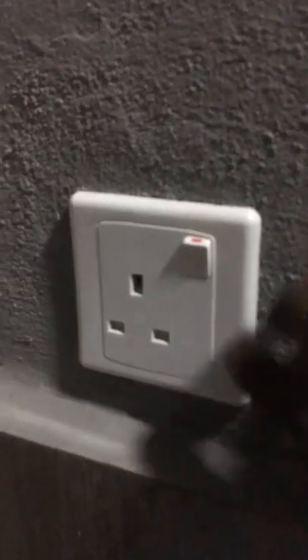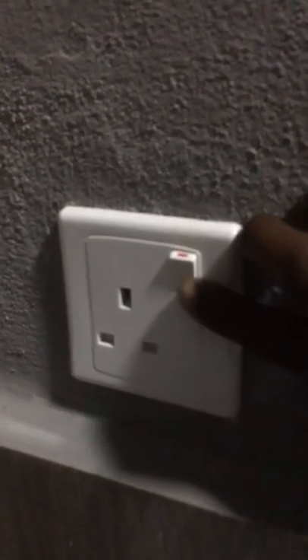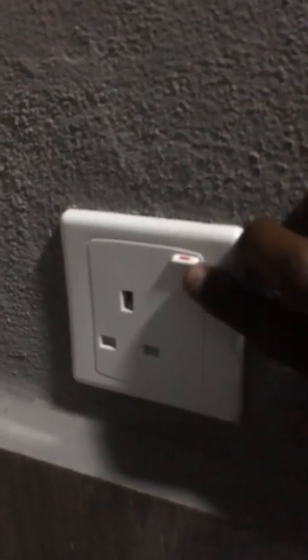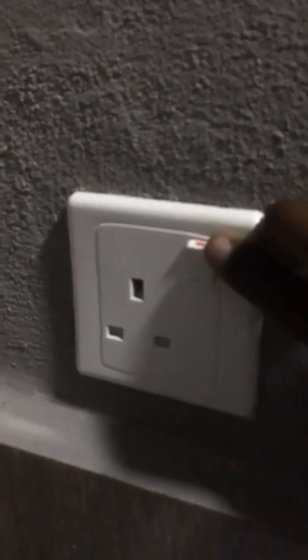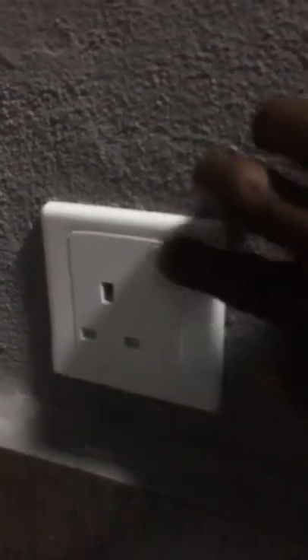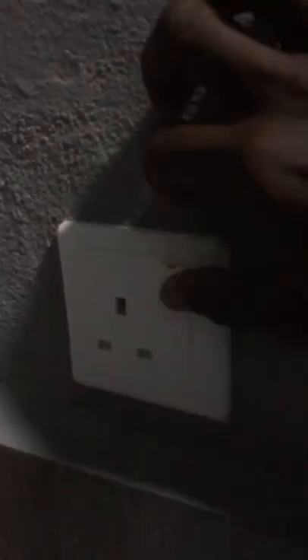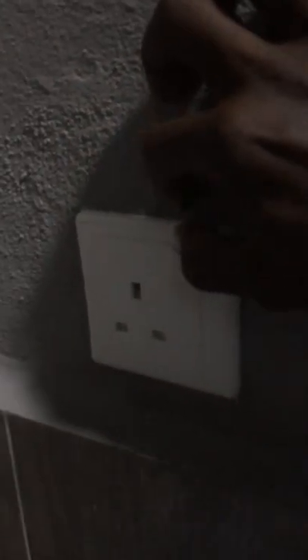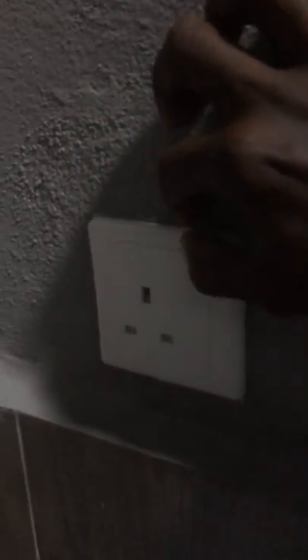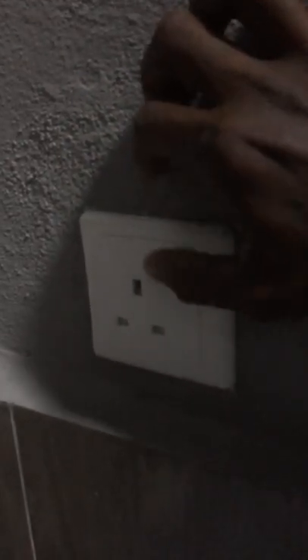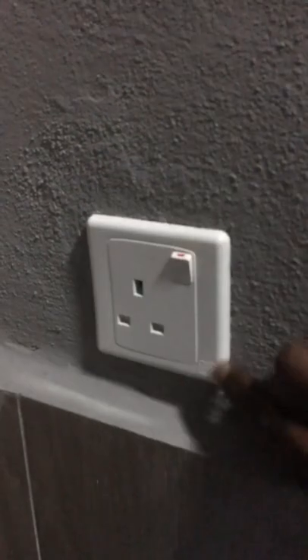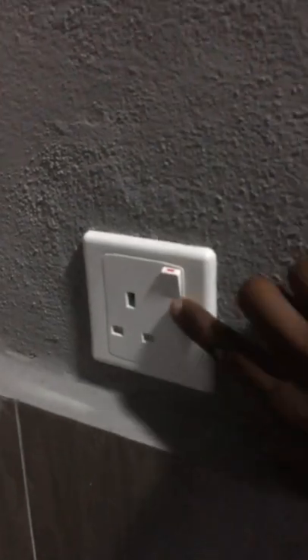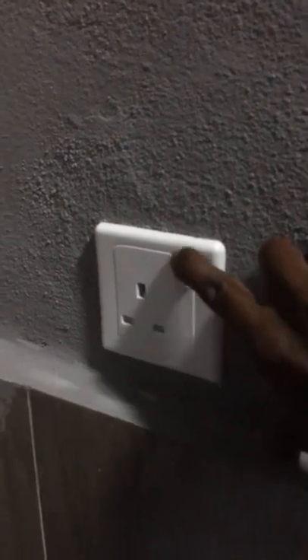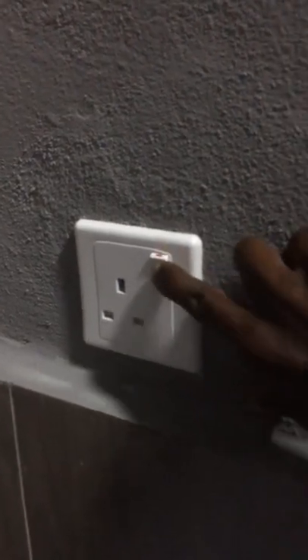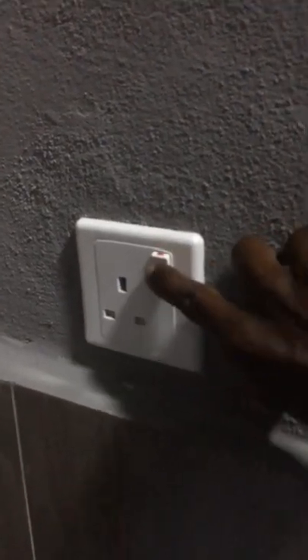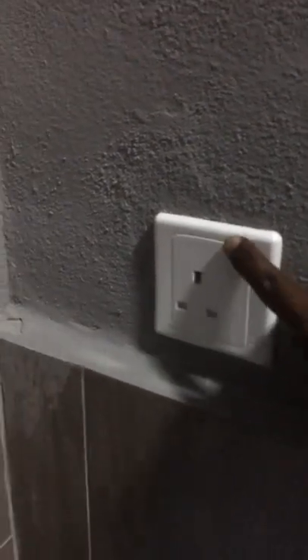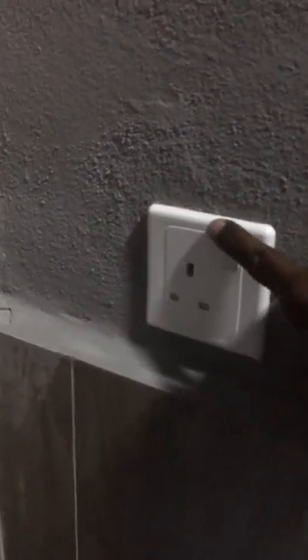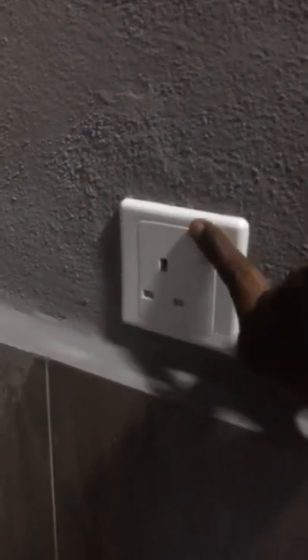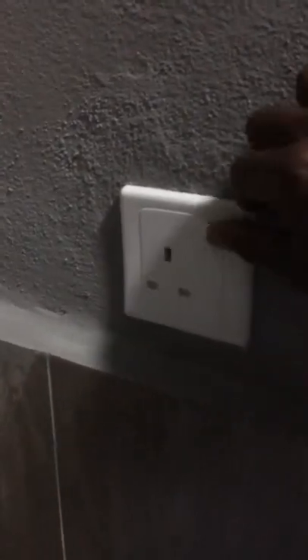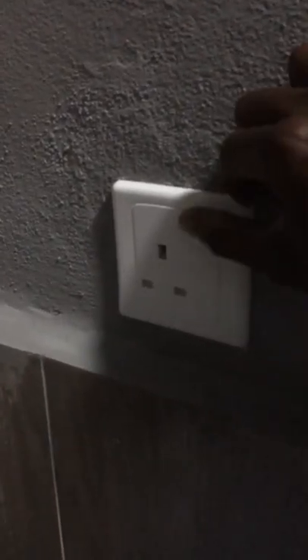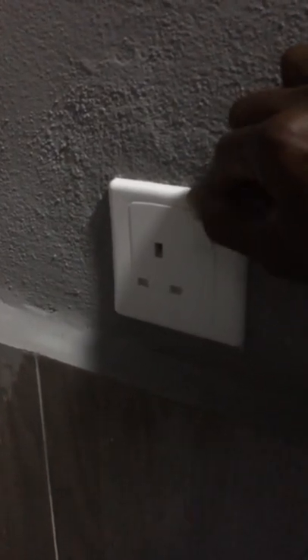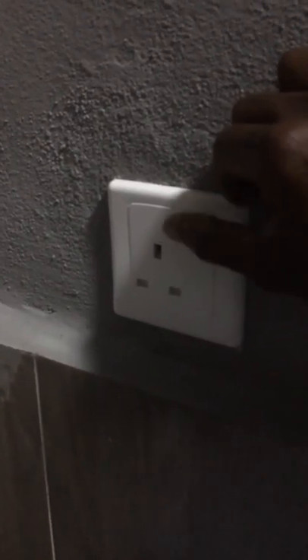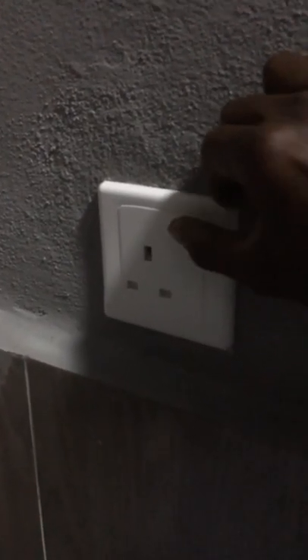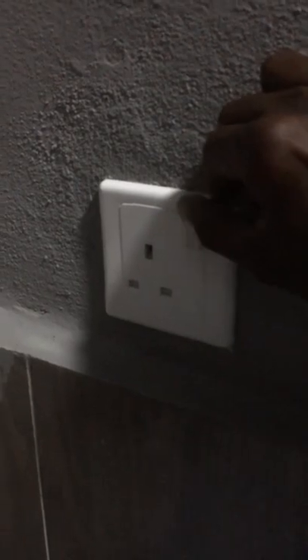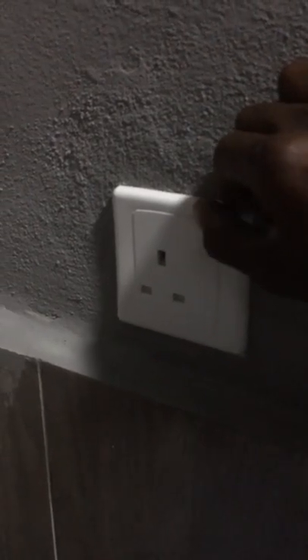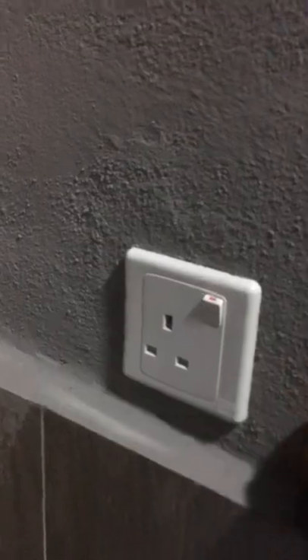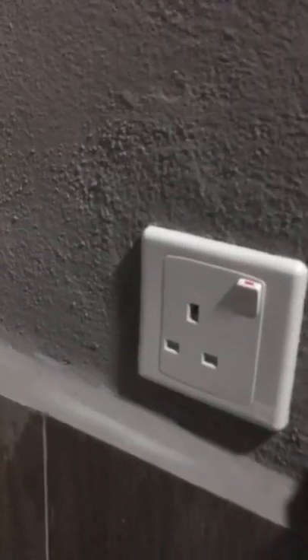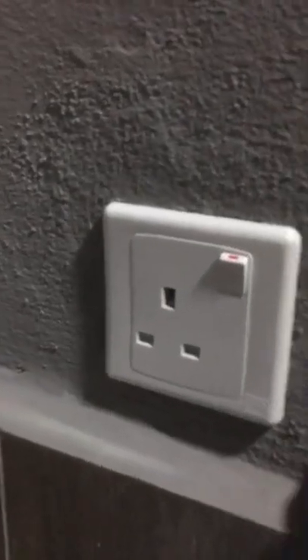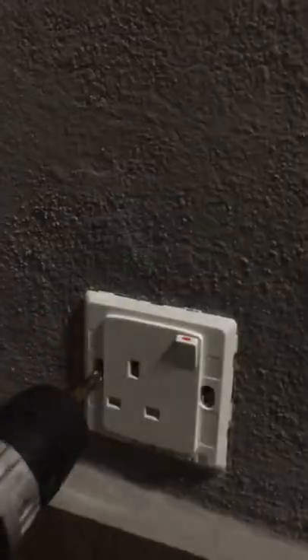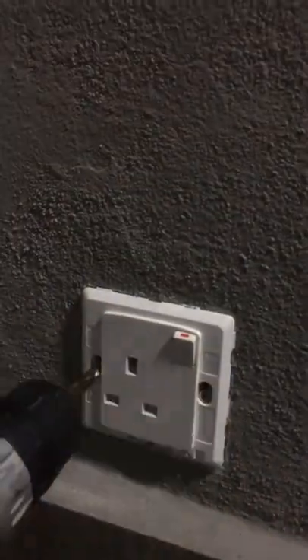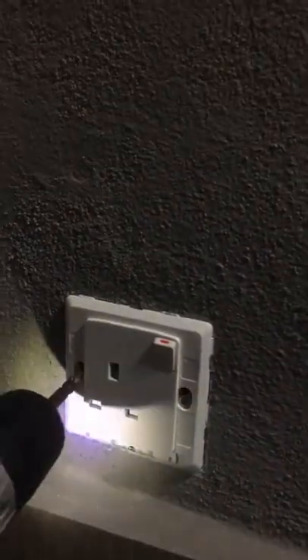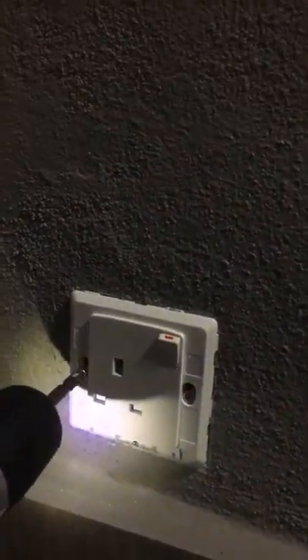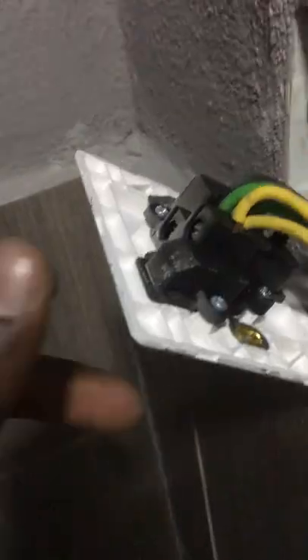When you press the socket switch, it cannot be turned on and off — the switch is stuck in the middle. This is because the socket is fixed to the wall too tight and the space inside the socket is too deep. Let's fix this problem by unscrewing the socket from the wall.